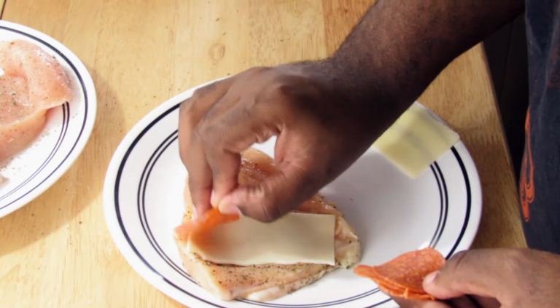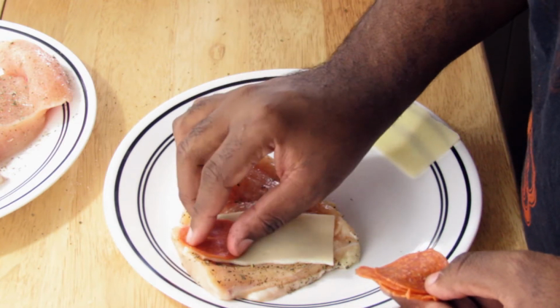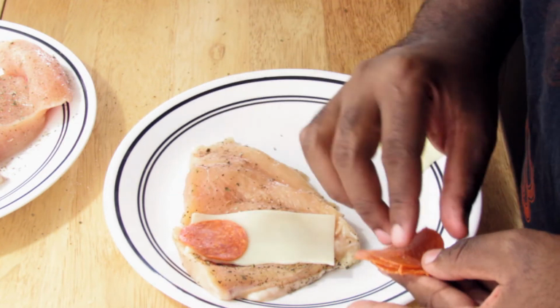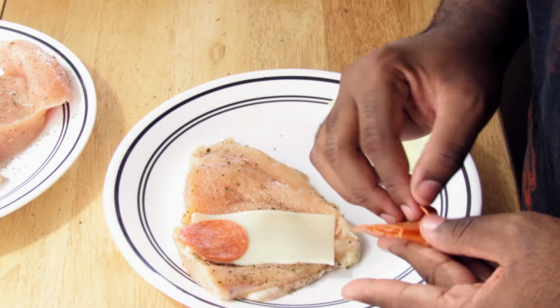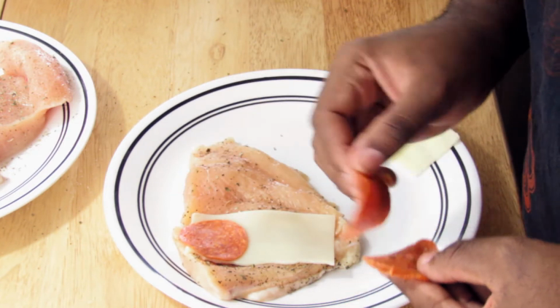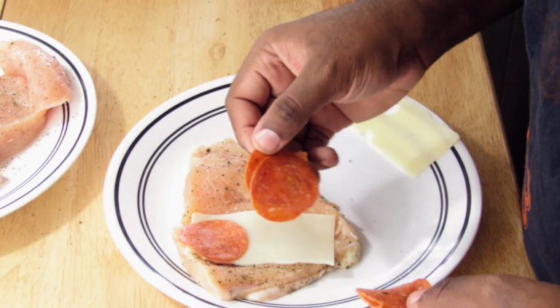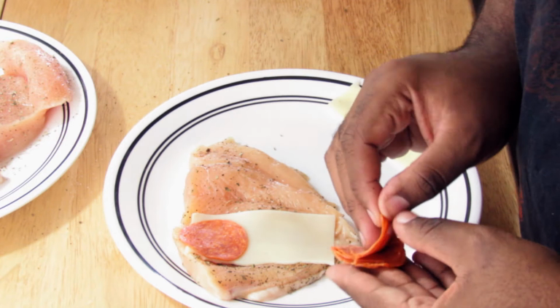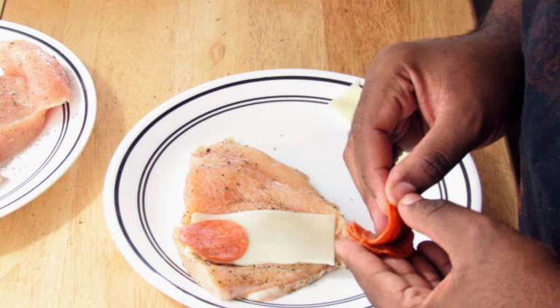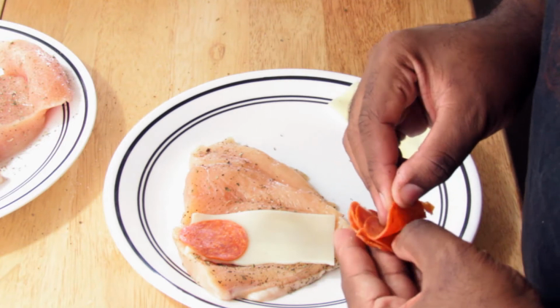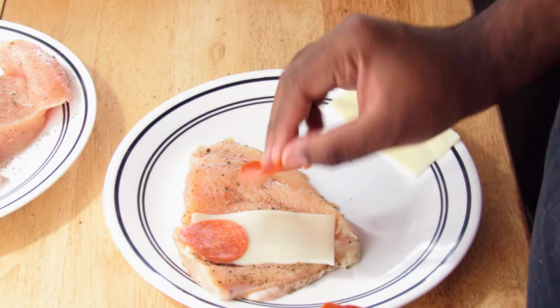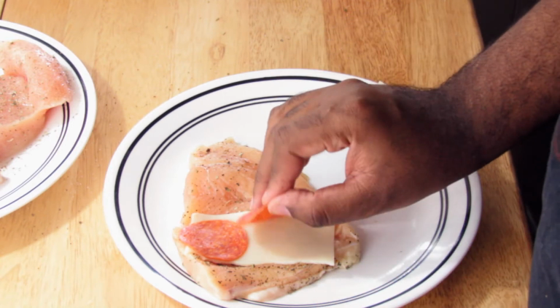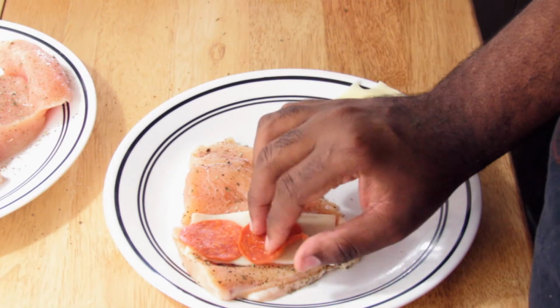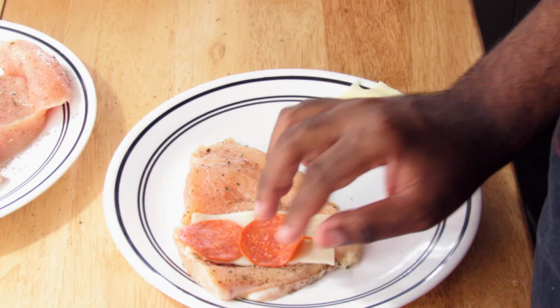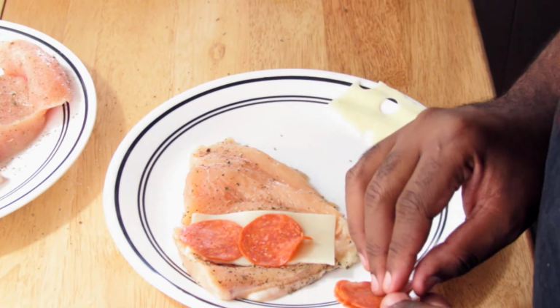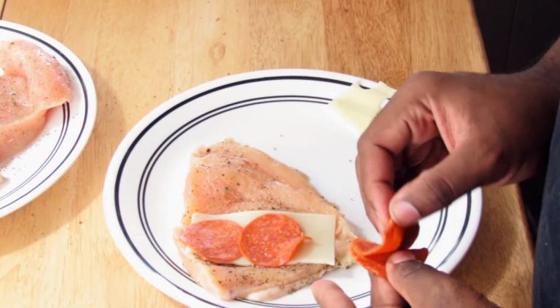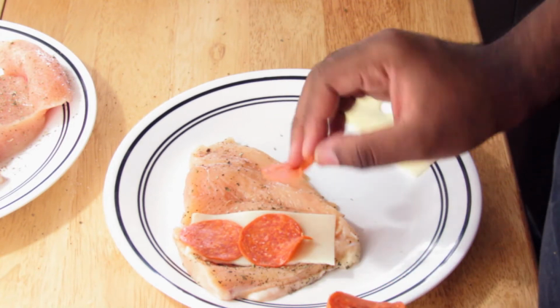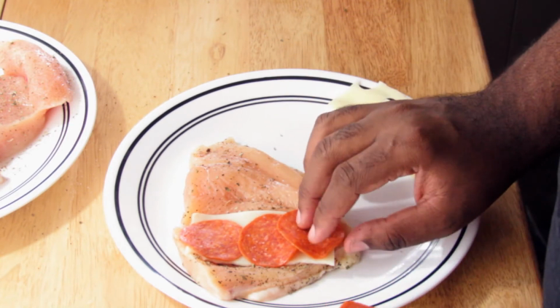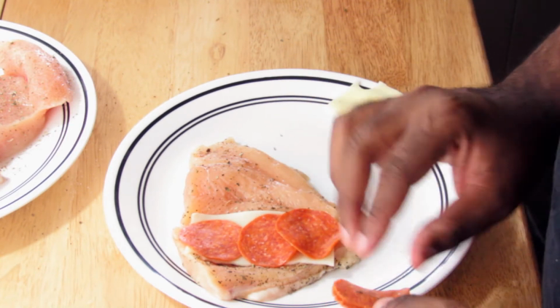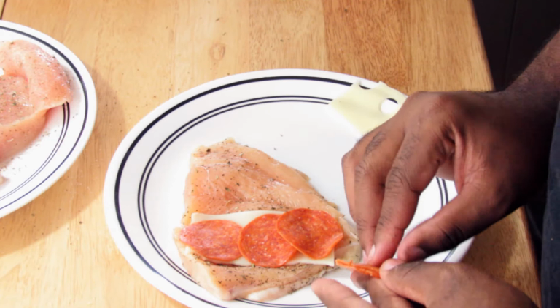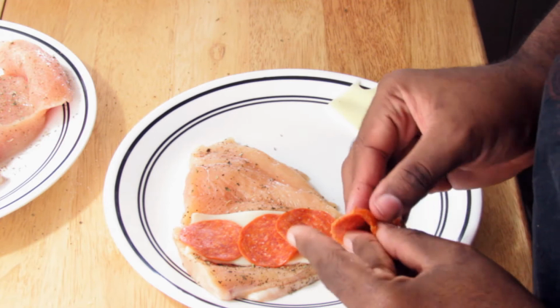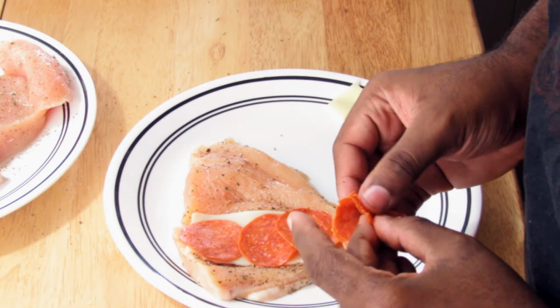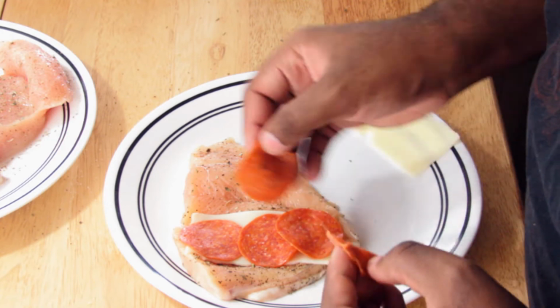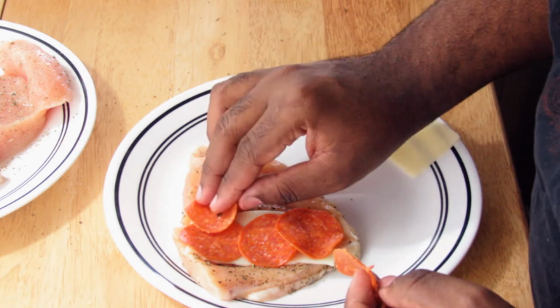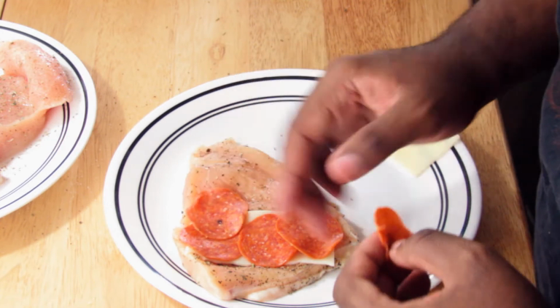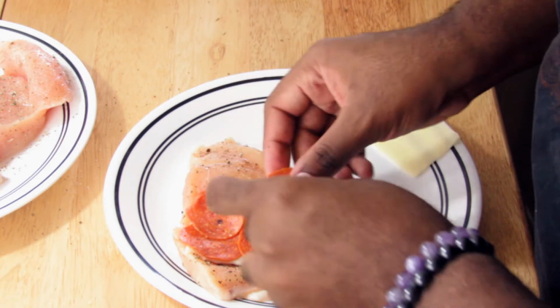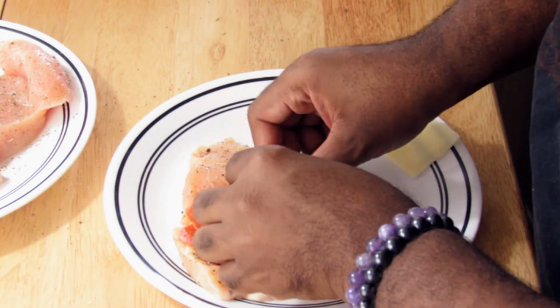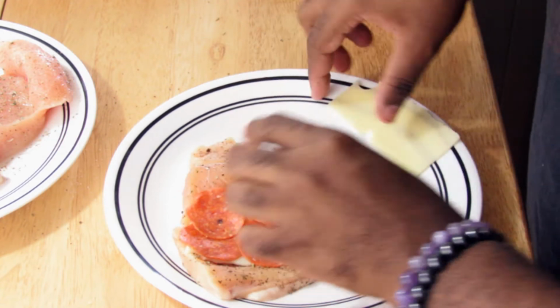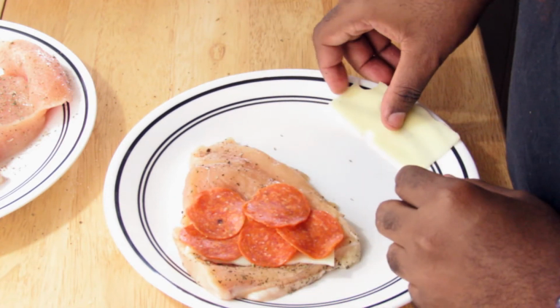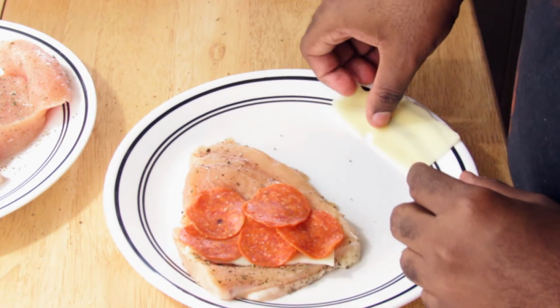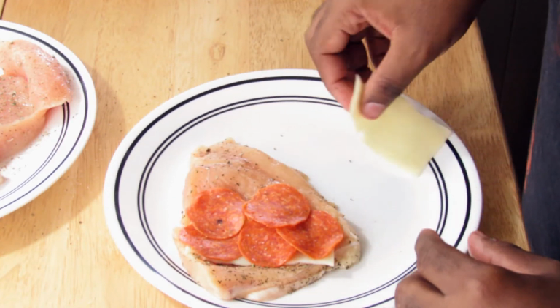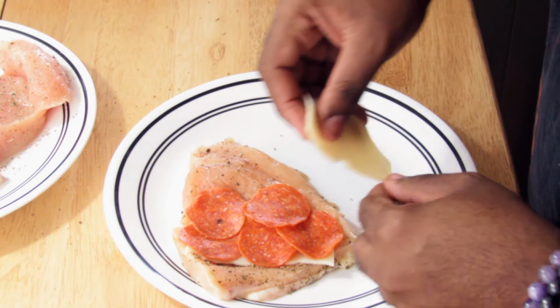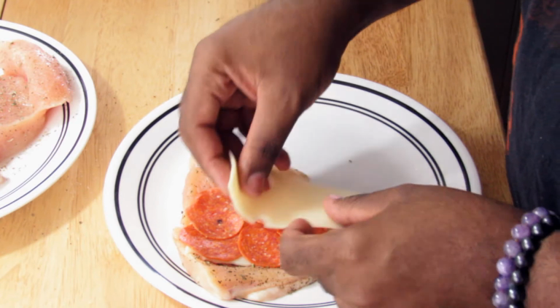Just layer it with your pepperoni — you can use however many pepperonis you want. I'm just going to use five.